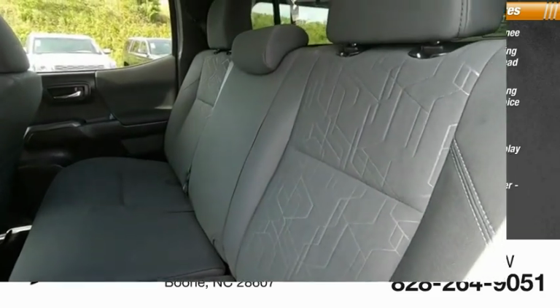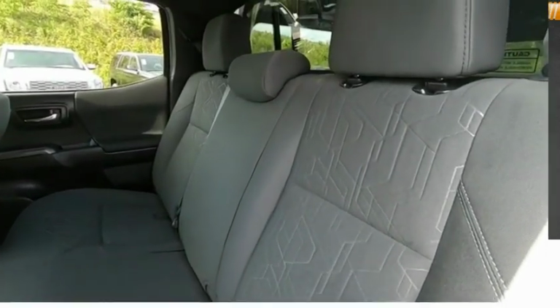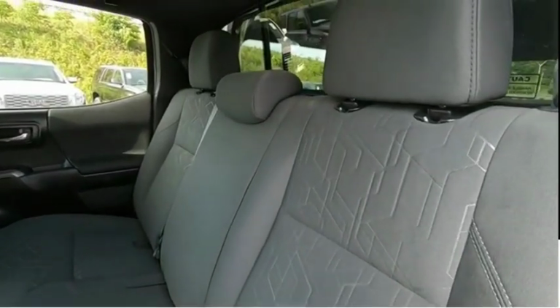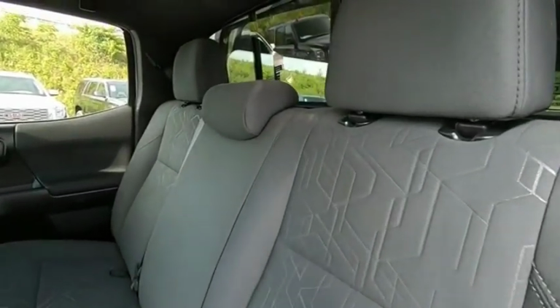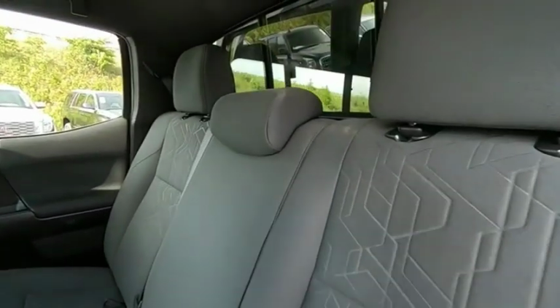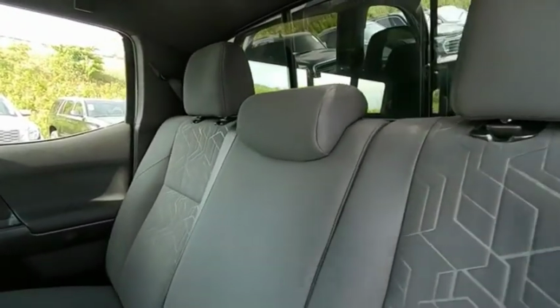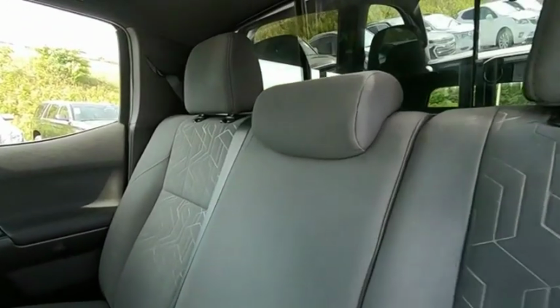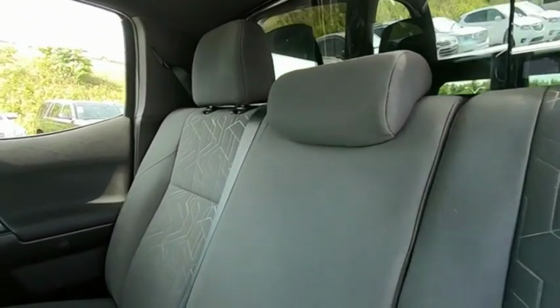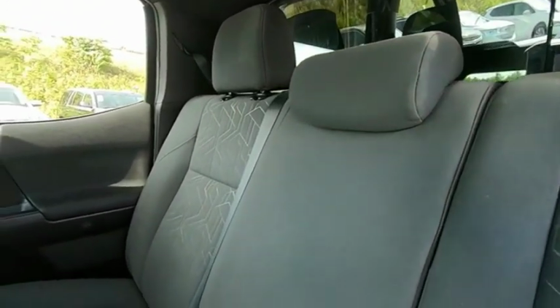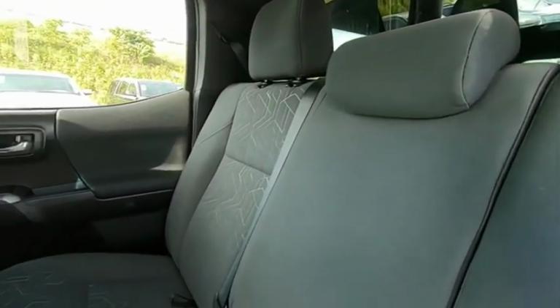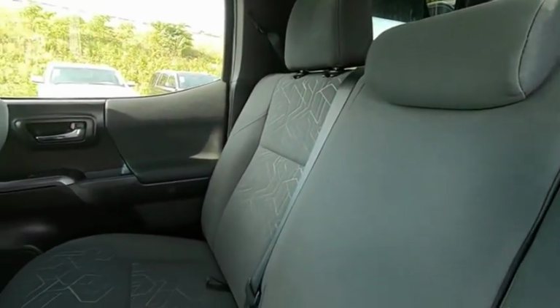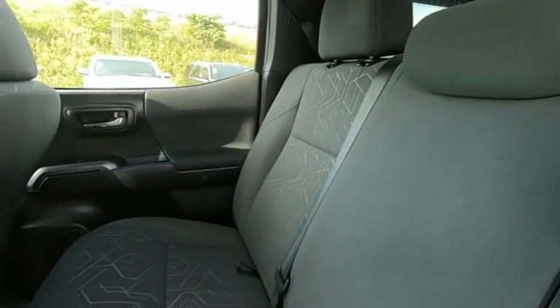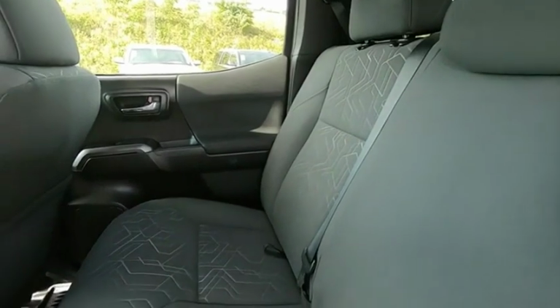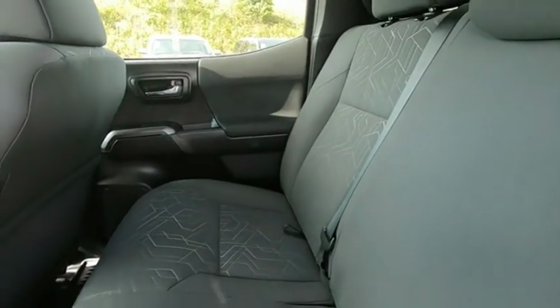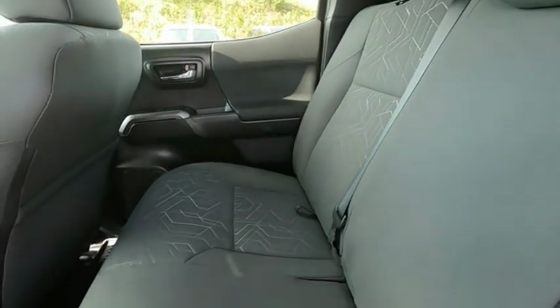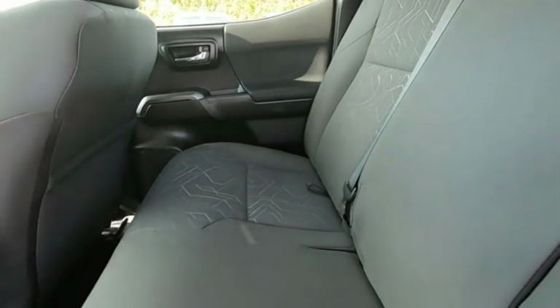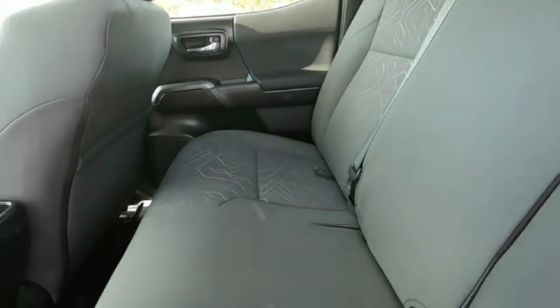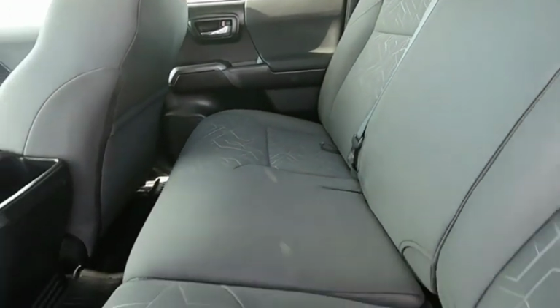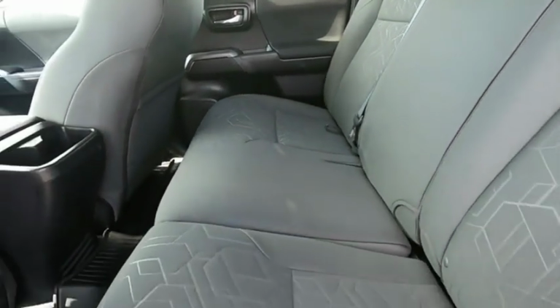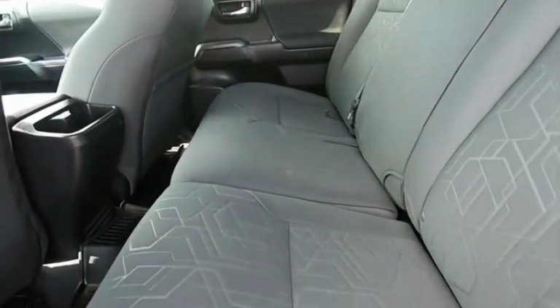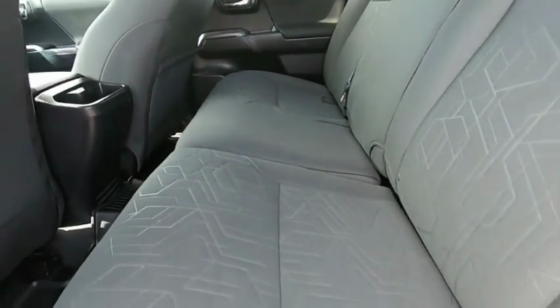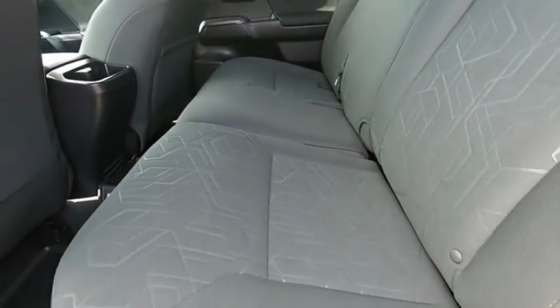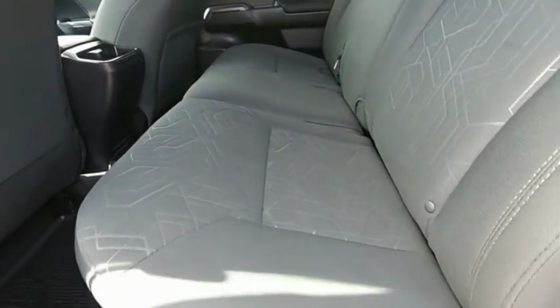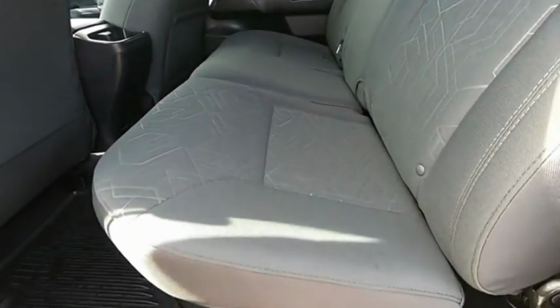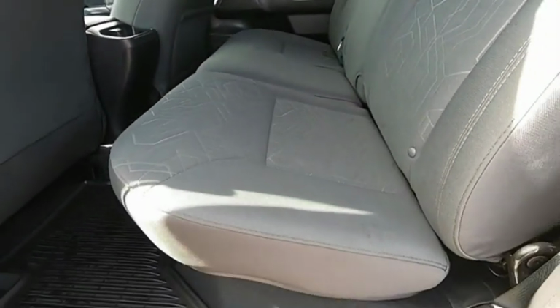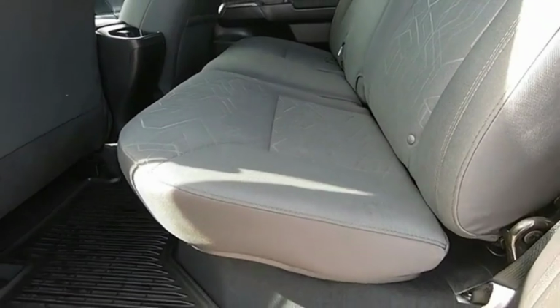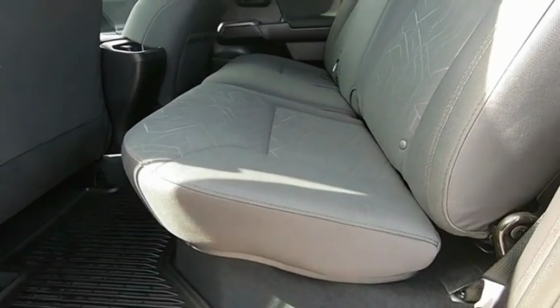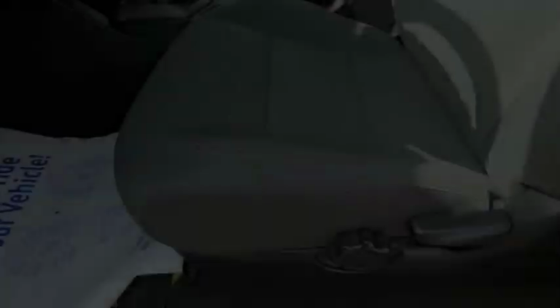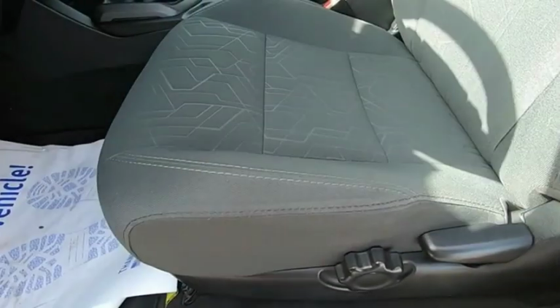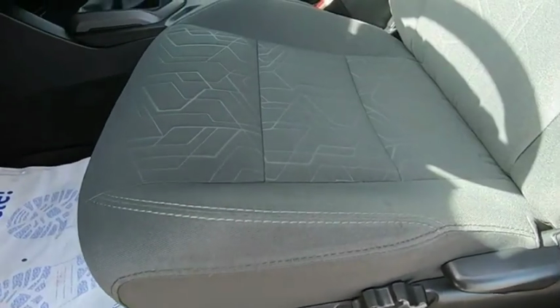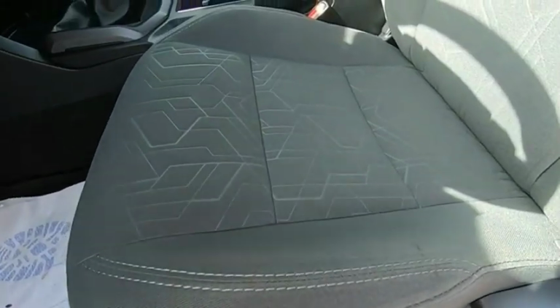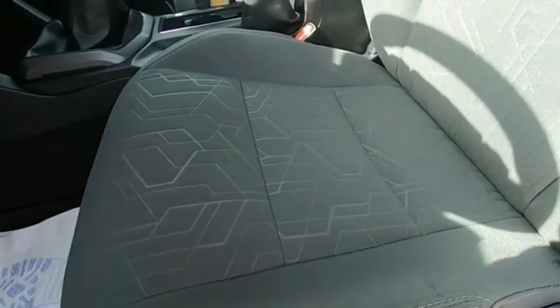The Toyota Tacoma boasts a roomy interior, a powerful V6 option, and excellent off-road capability, and has been named the best-selling compact pickup by MotorIntelligence.com five years in a row.